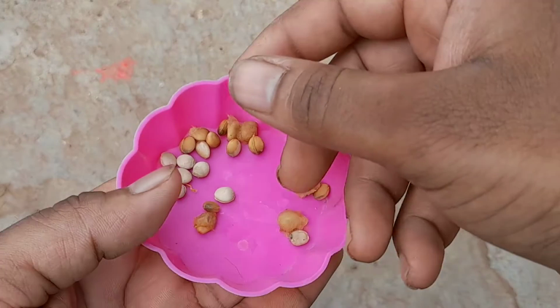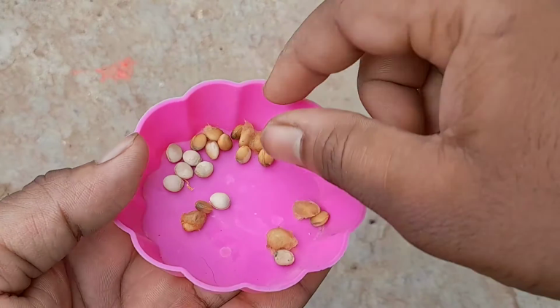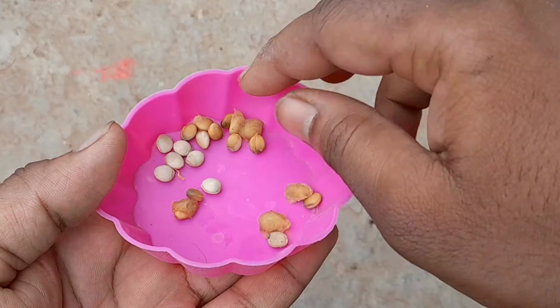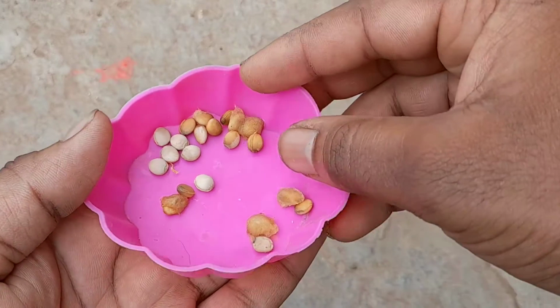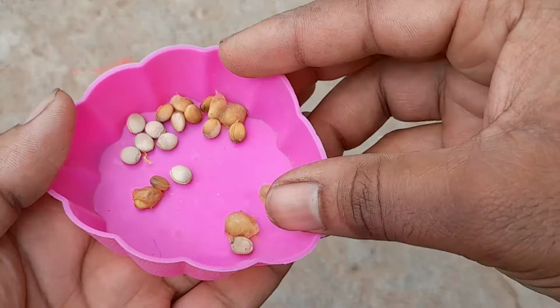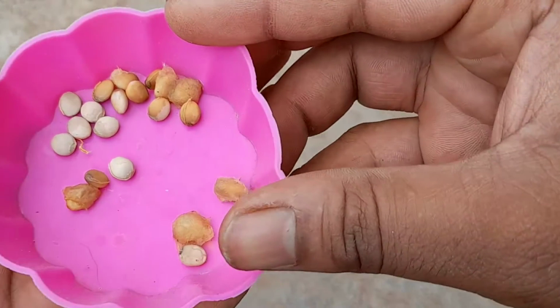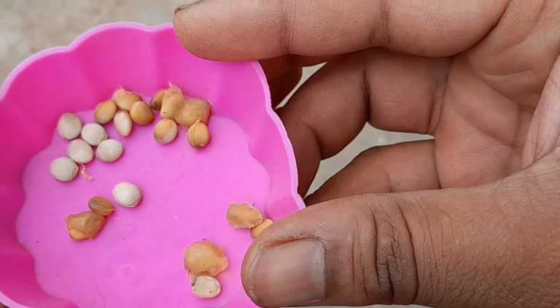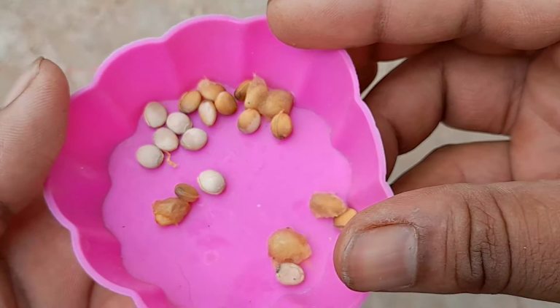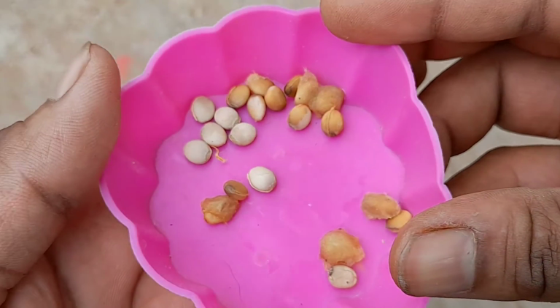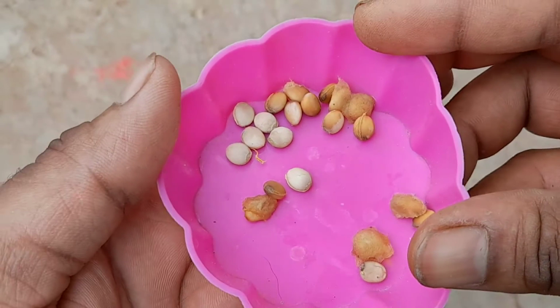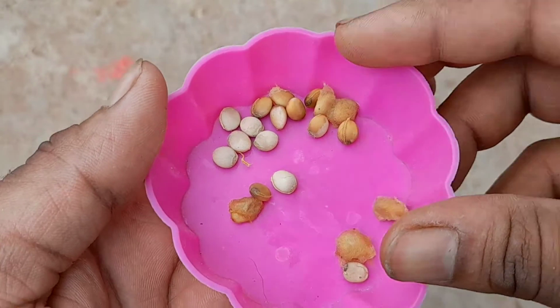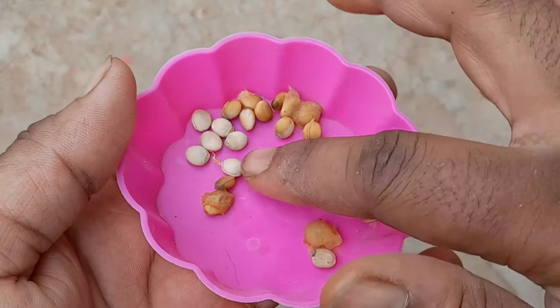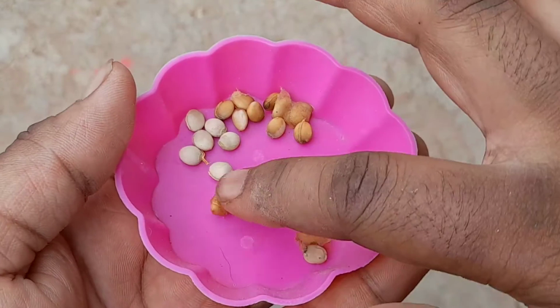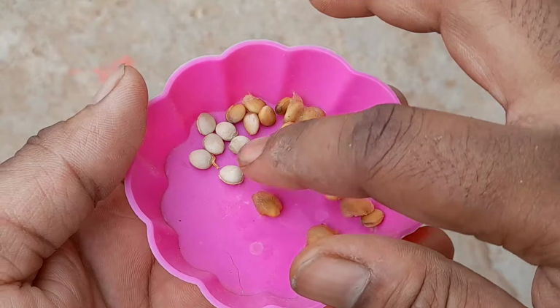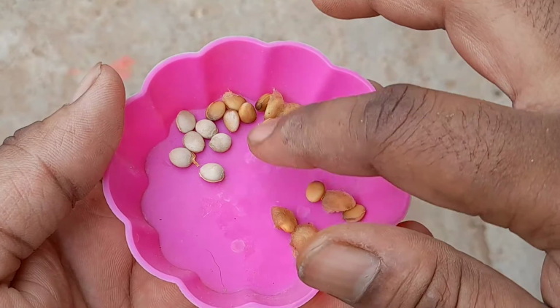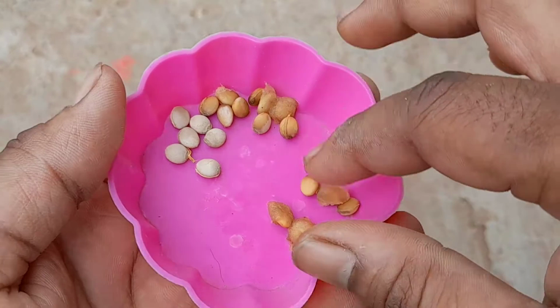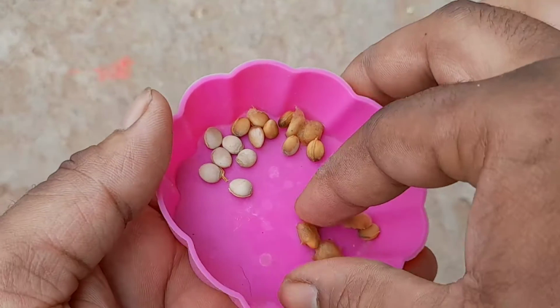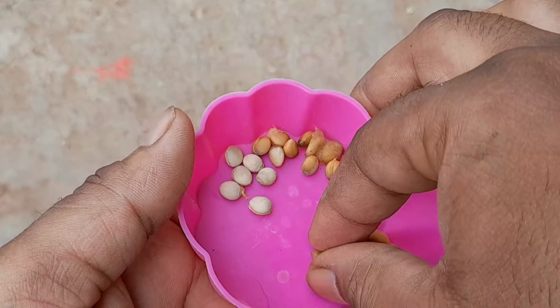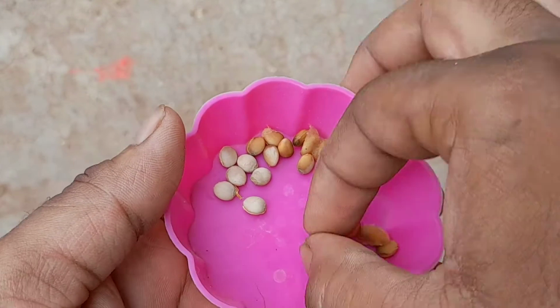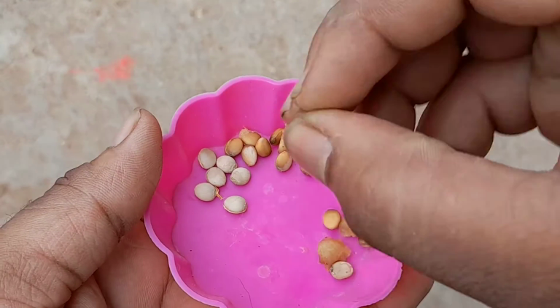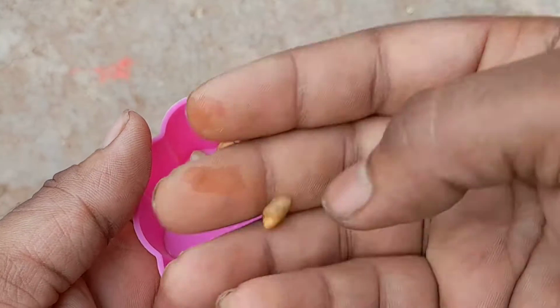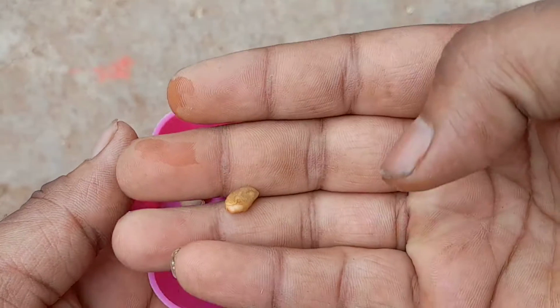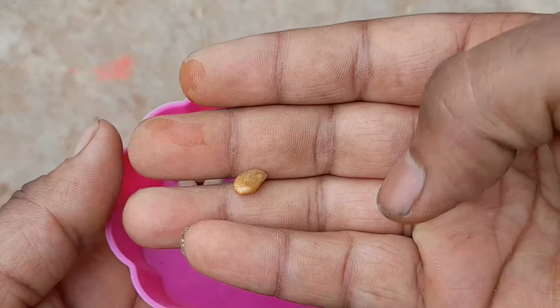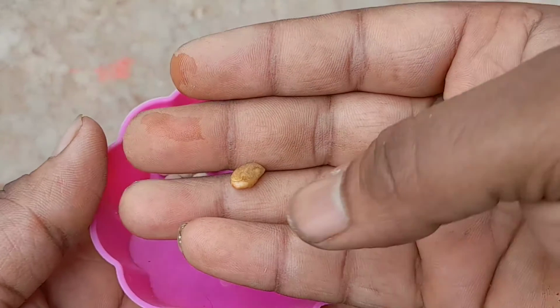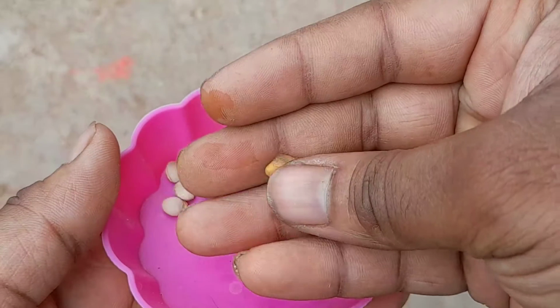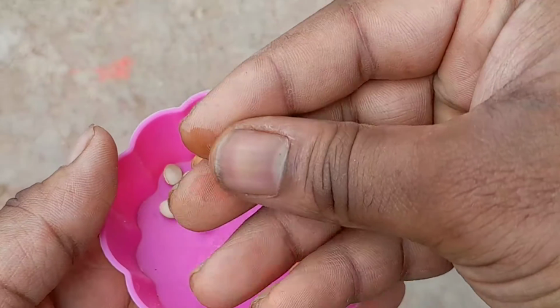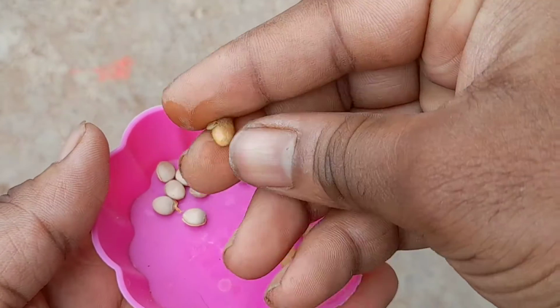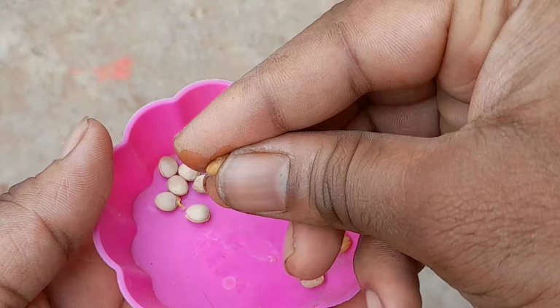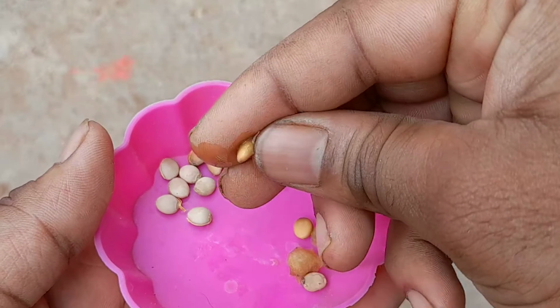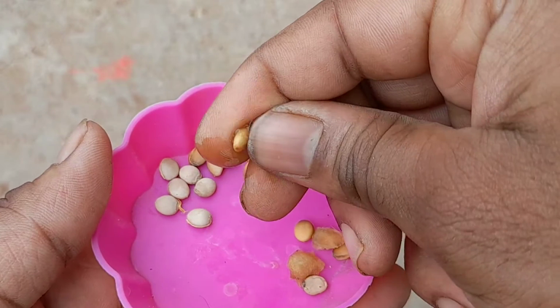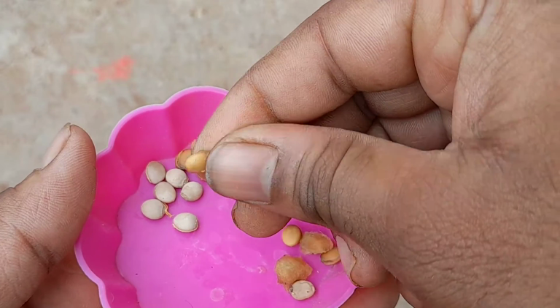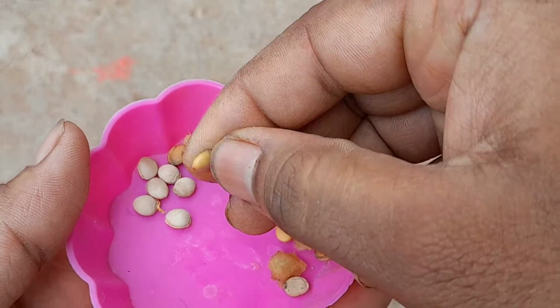These are the seeds of the wood apple. The seeds are covered in a small layer of fibers. You can easily remove the fibers and the seeds are ready to grow in soil.